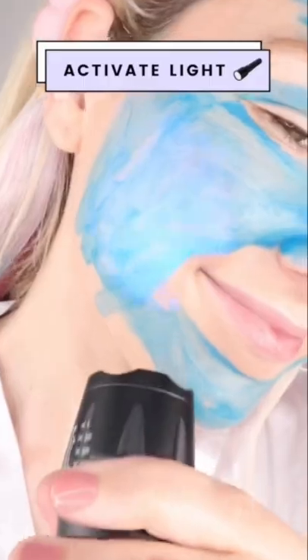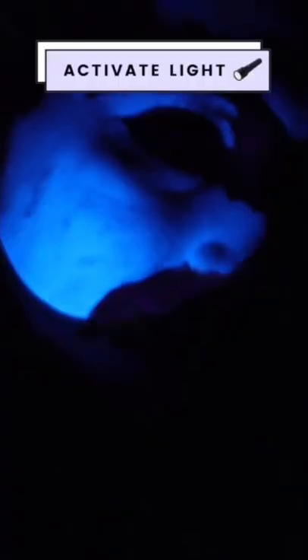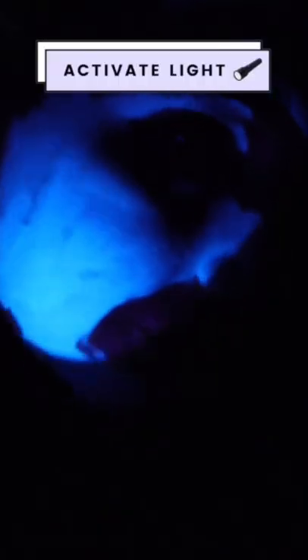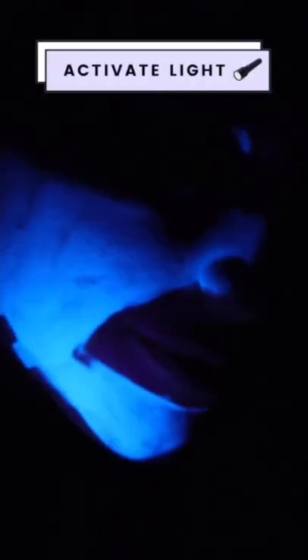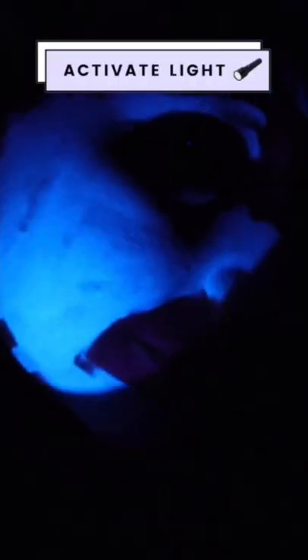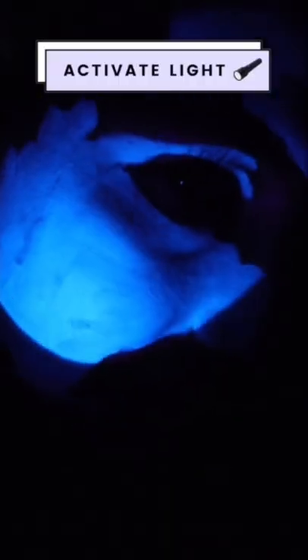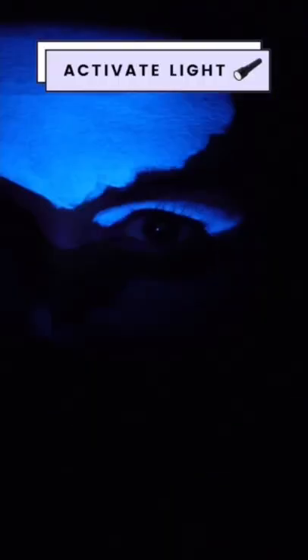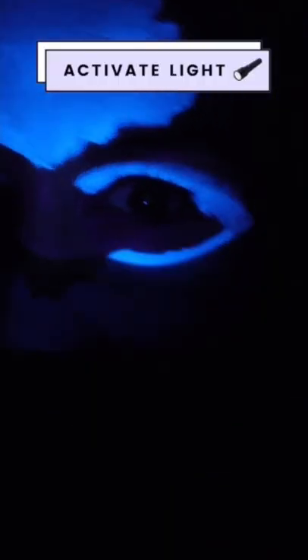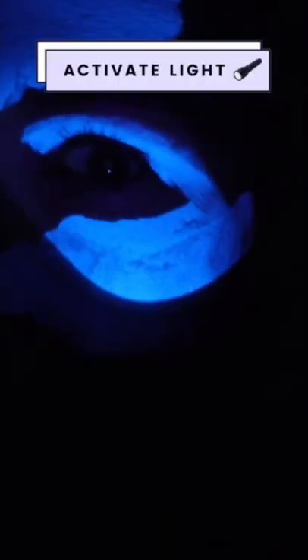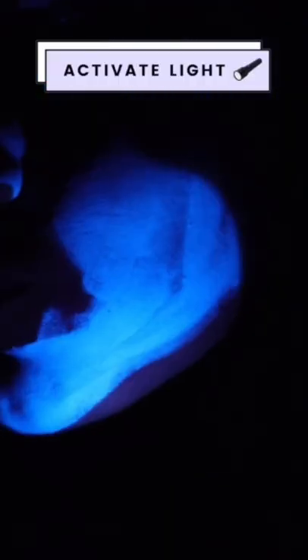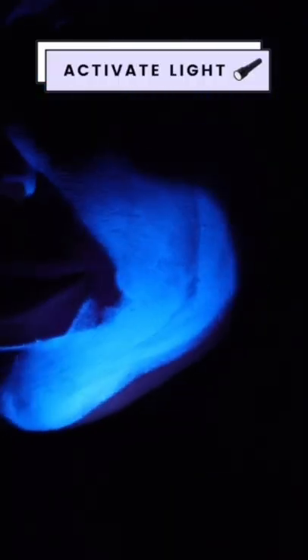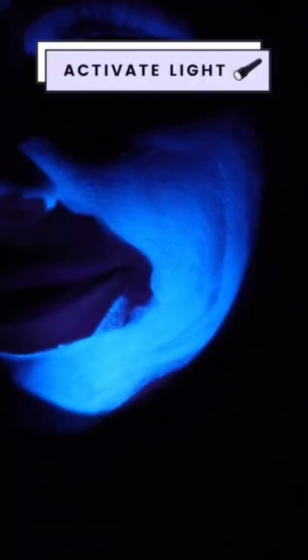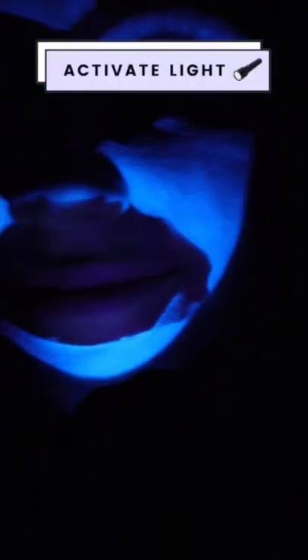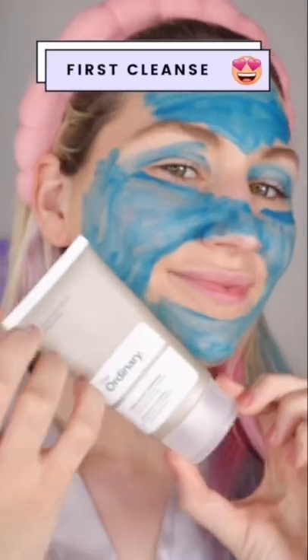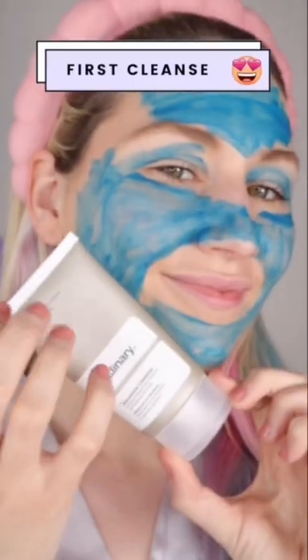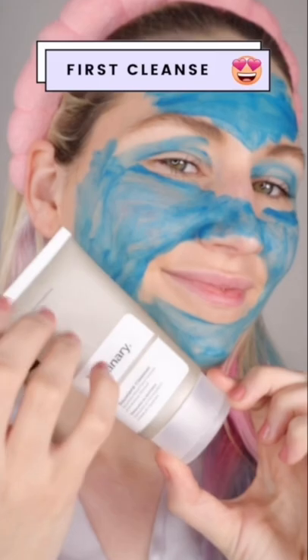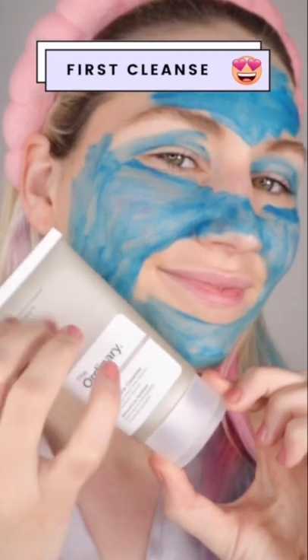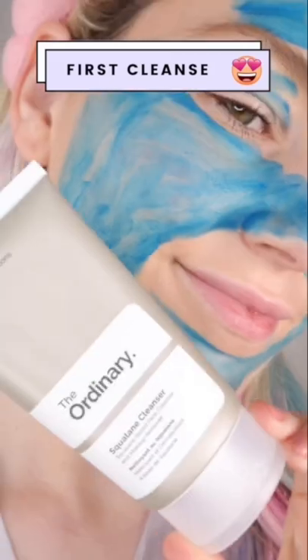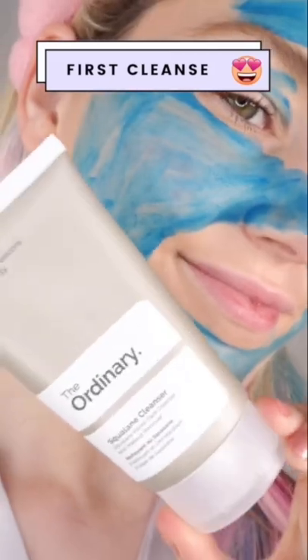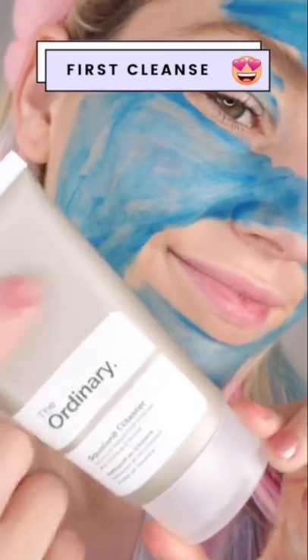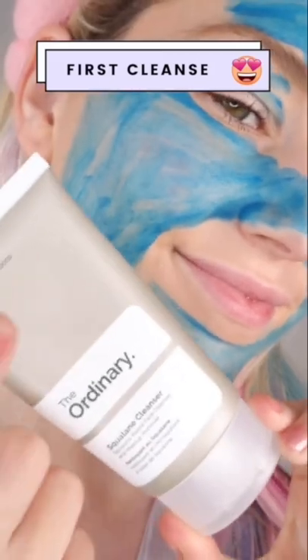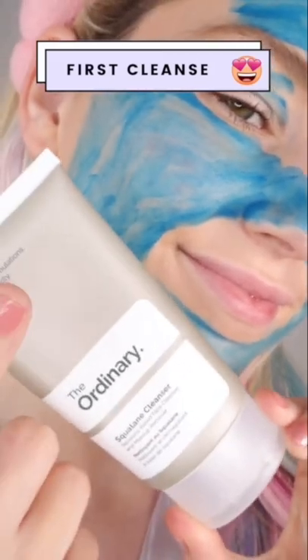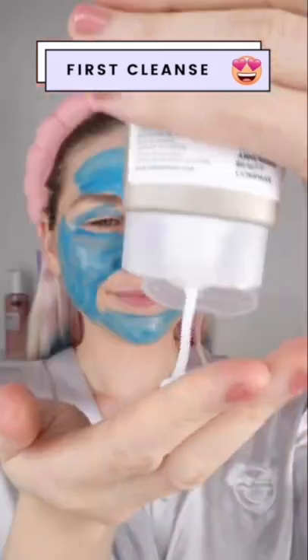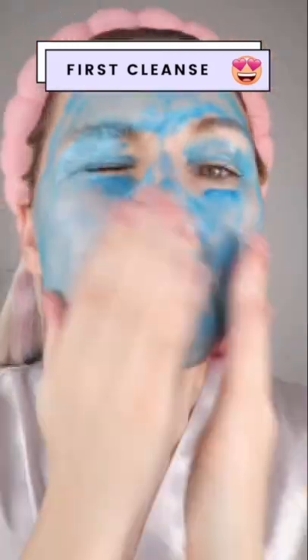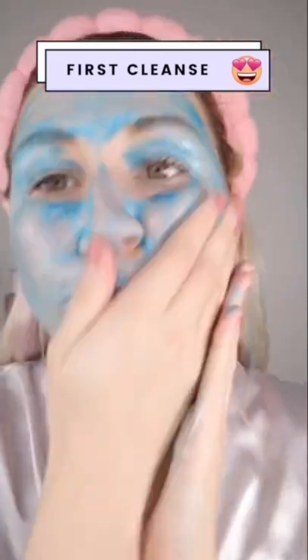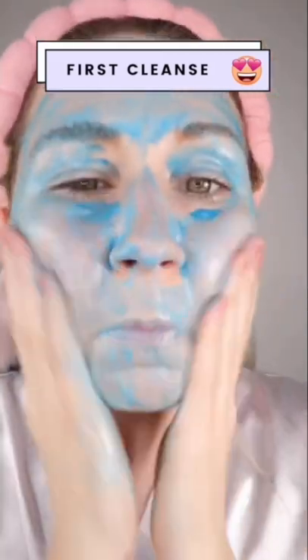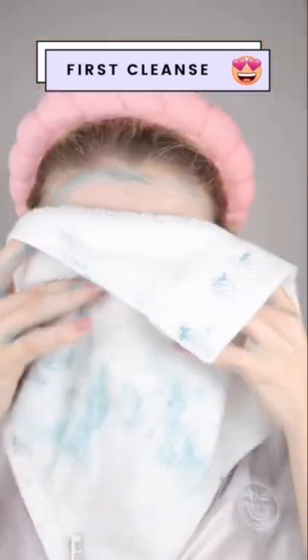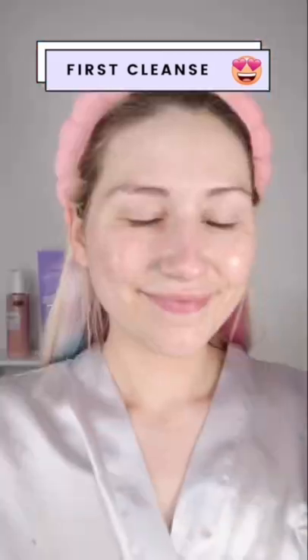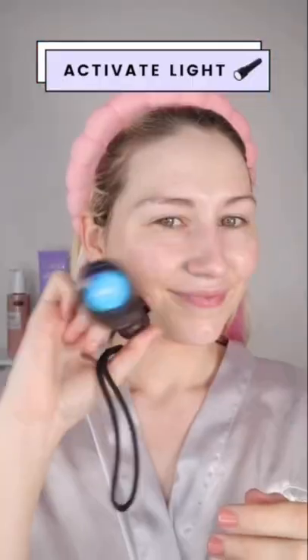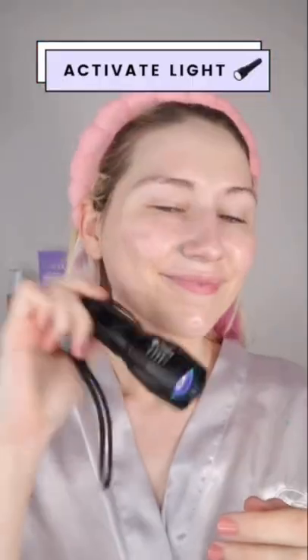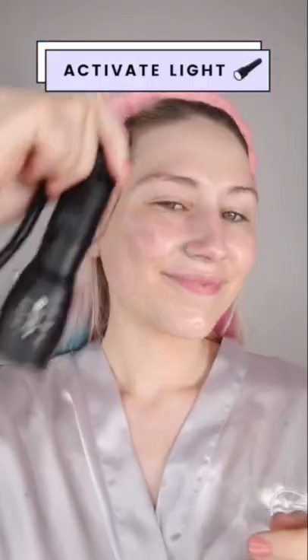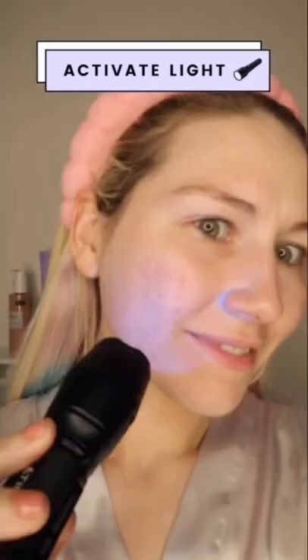Here's what it looks like with the black light before any cleansing. Not gonna lie, this is a little bit spooky. For this test, I'm gonna use the Ordinary Squalene Cleanser because it's one of my favorites and technically it does say makeup remover on the bottle.